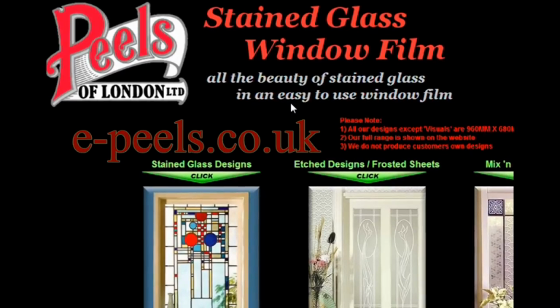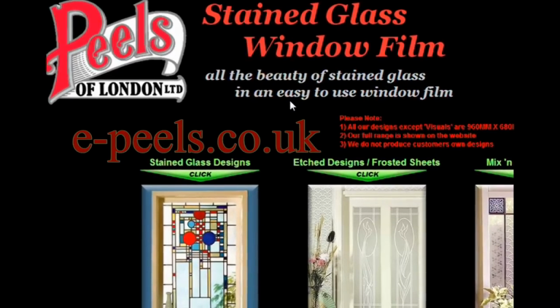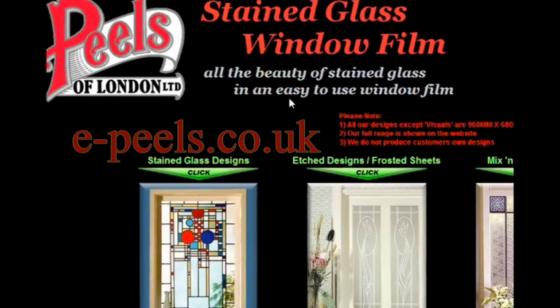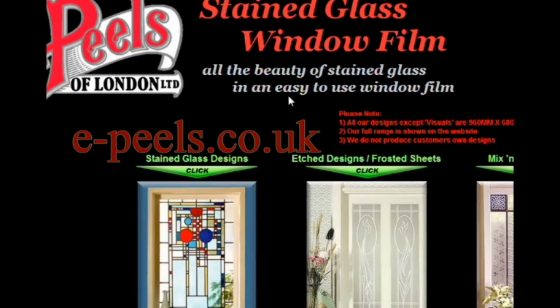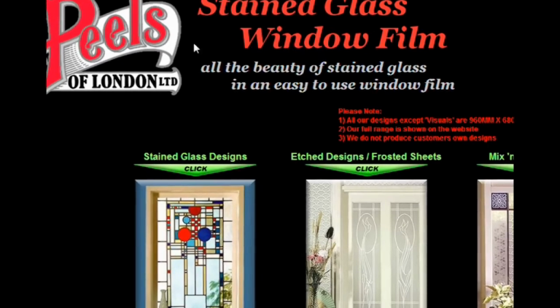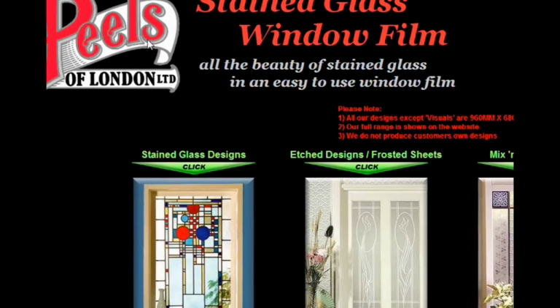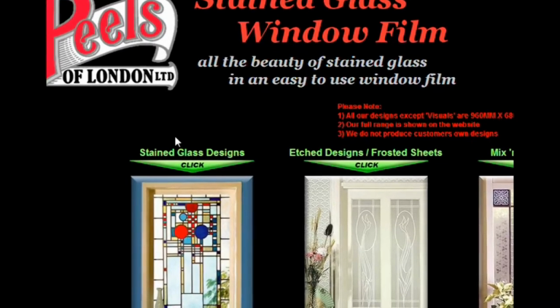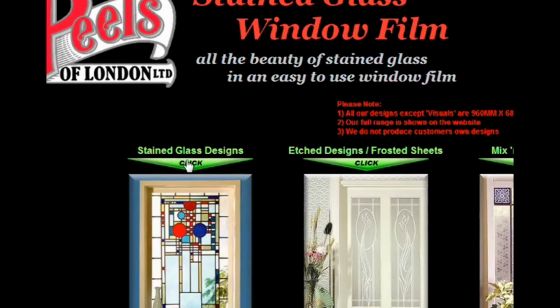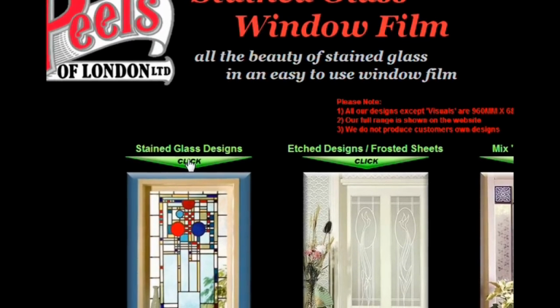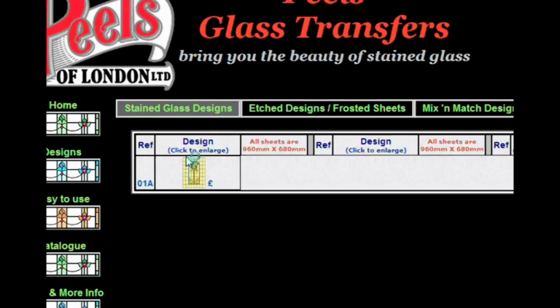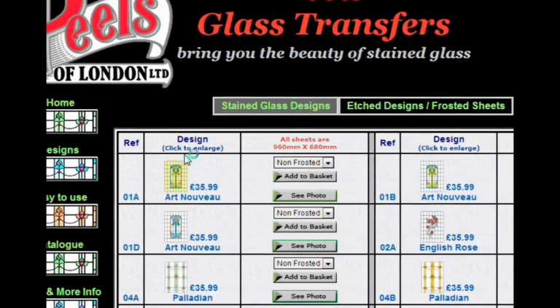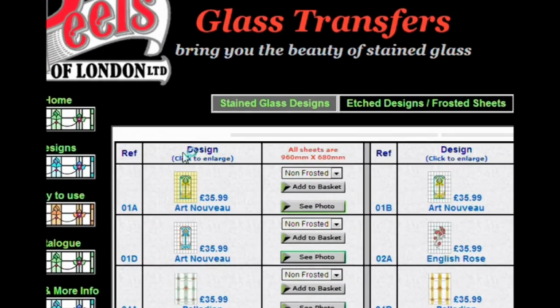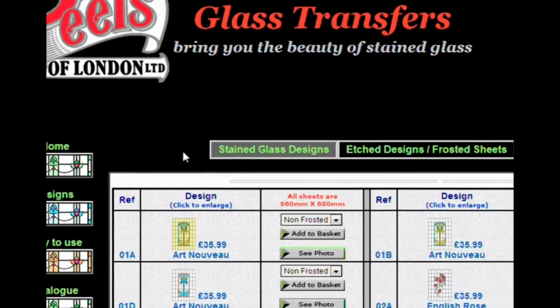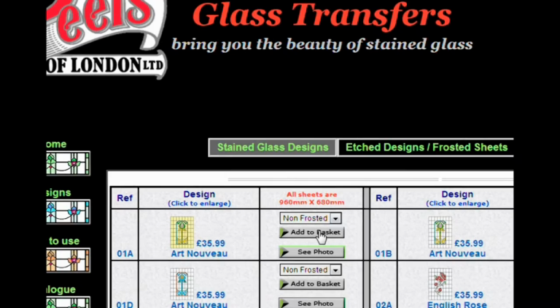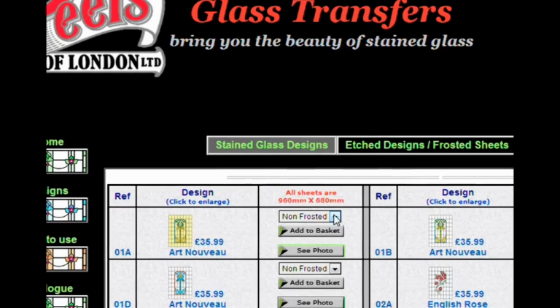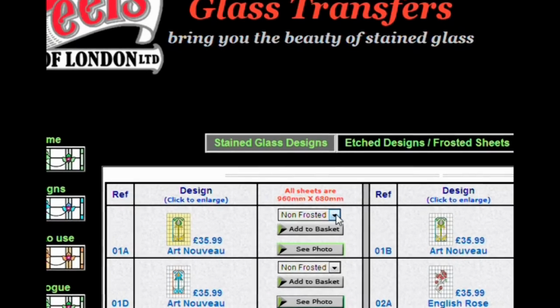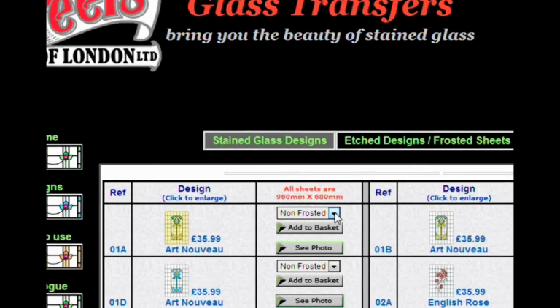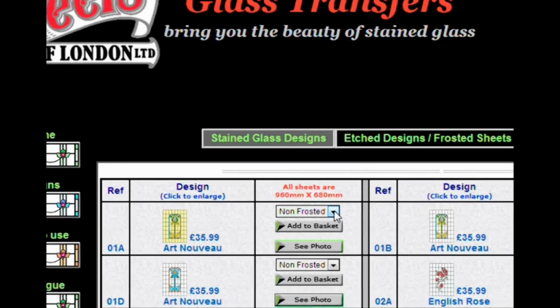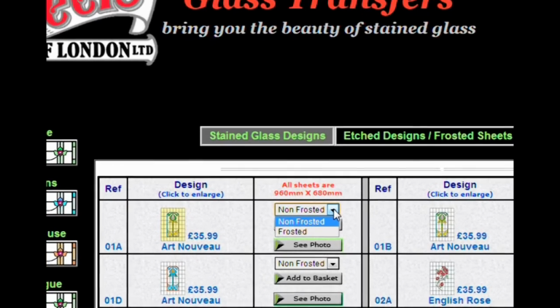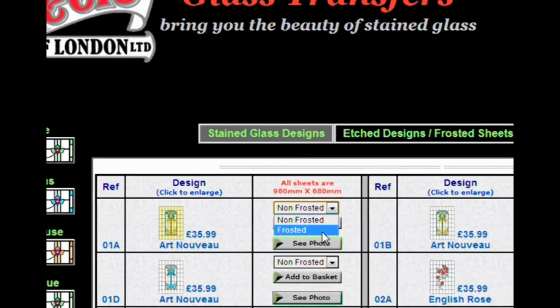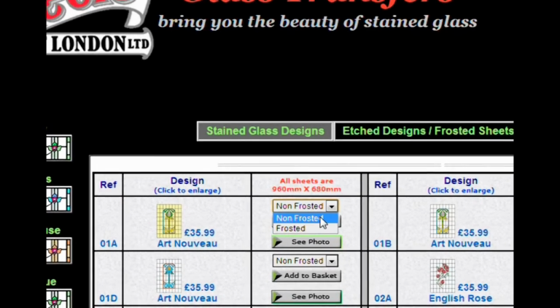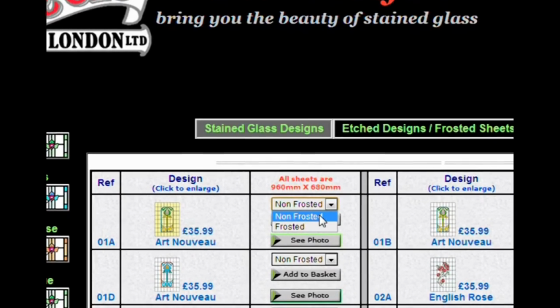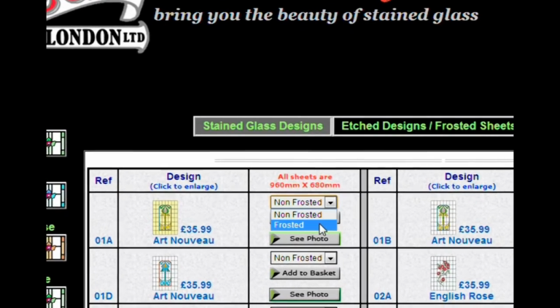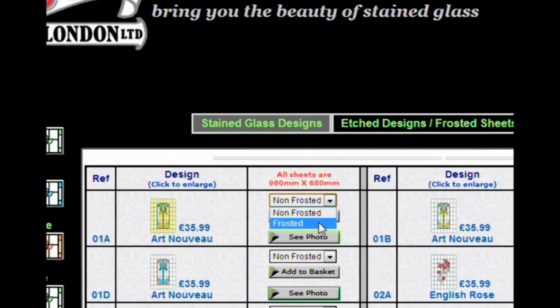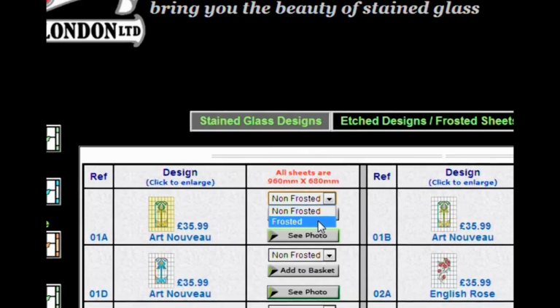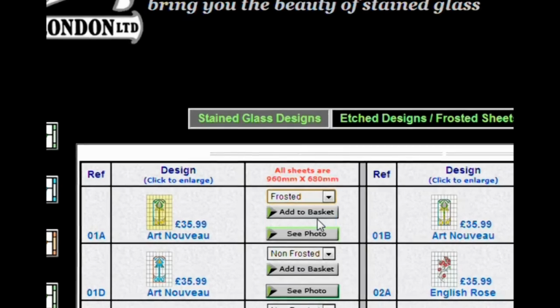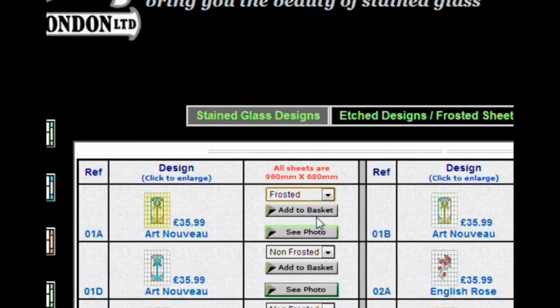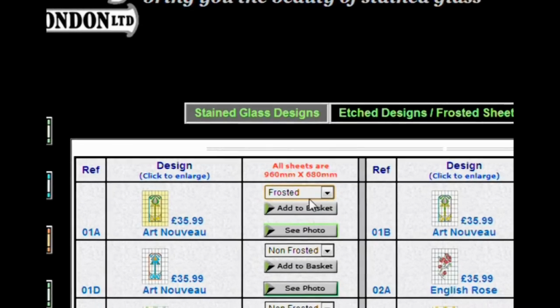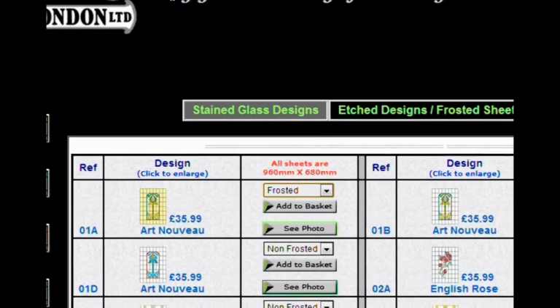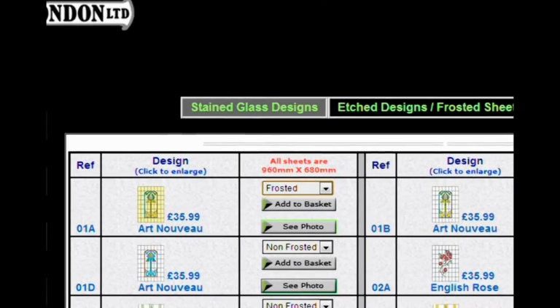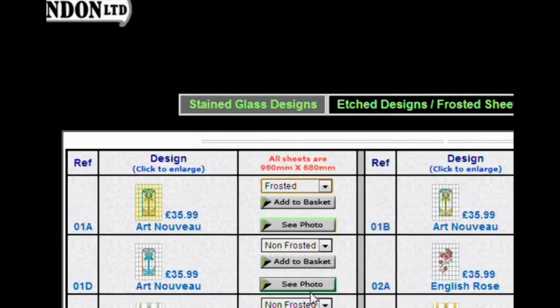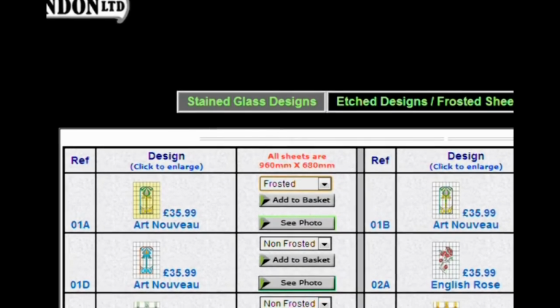So here we are on the e-peels.co.uk website. Let's go ahead and click through to the stained glass designs and see here, besides each design, the drop-down box to choose the default non-frosted or optional frosted coatings.